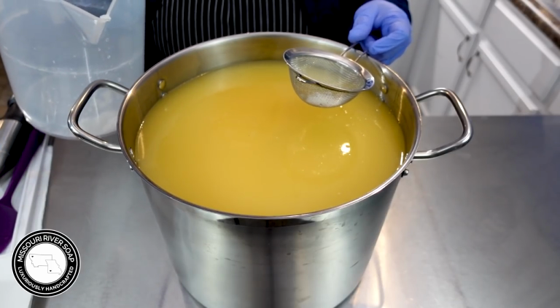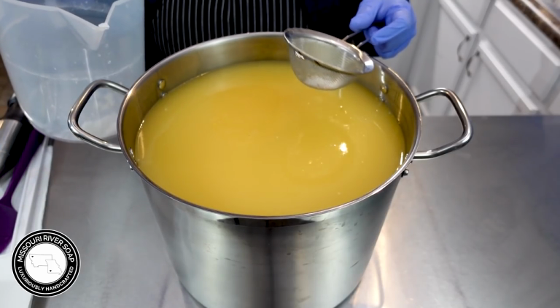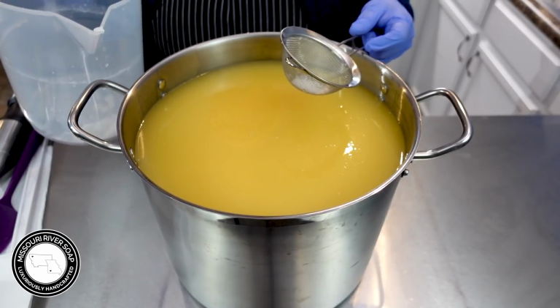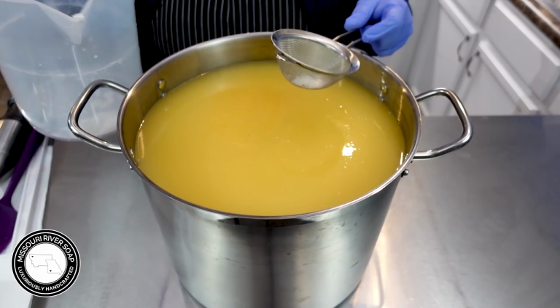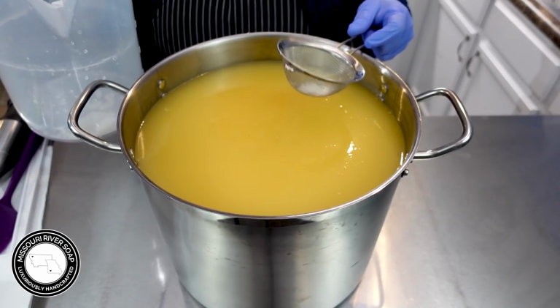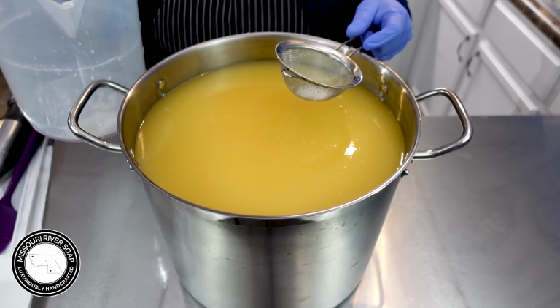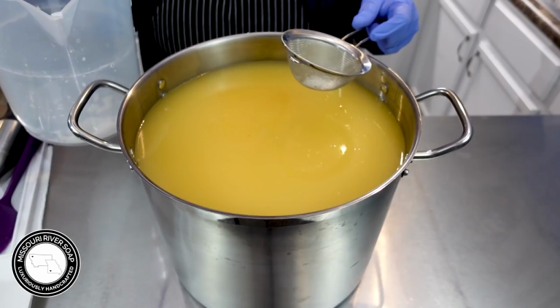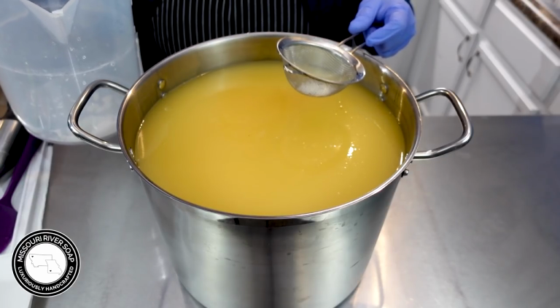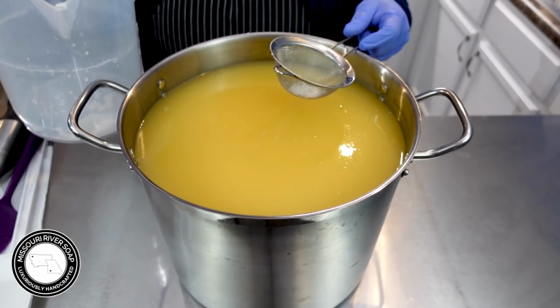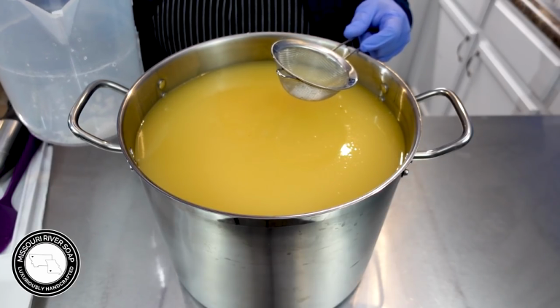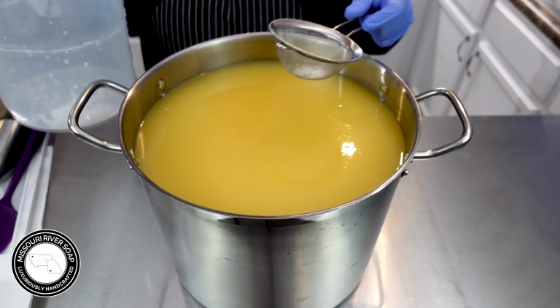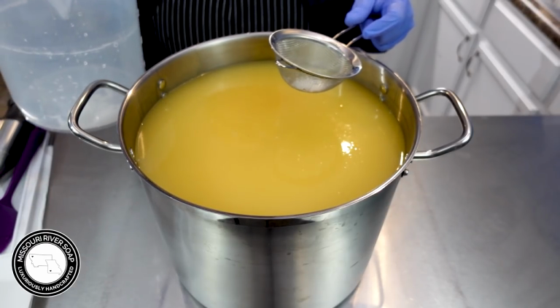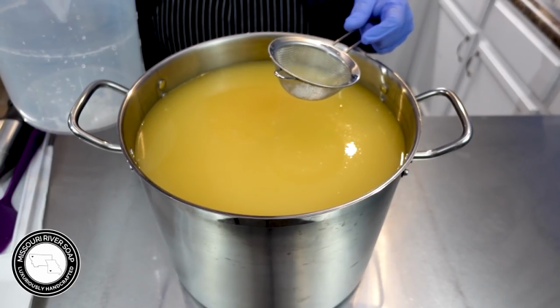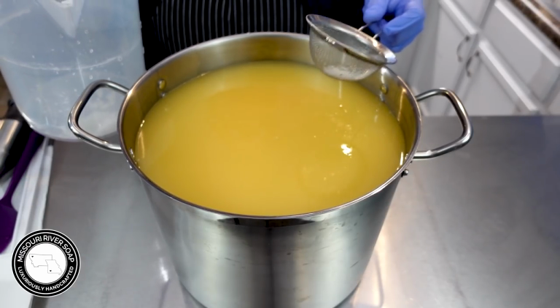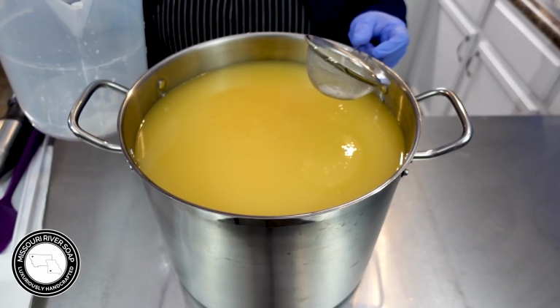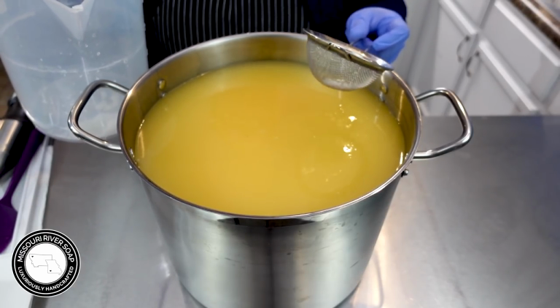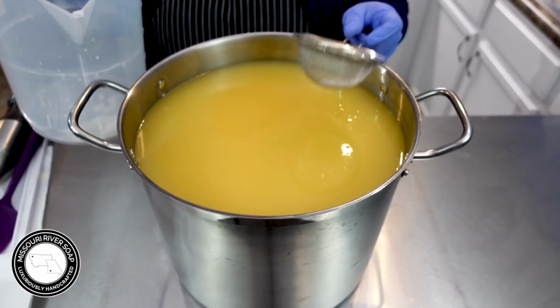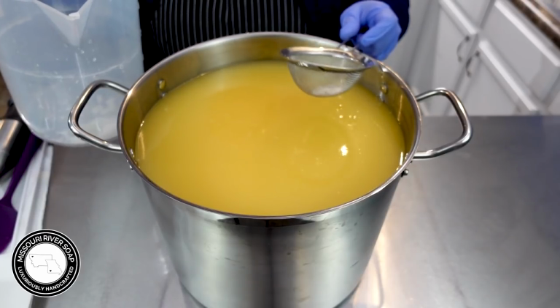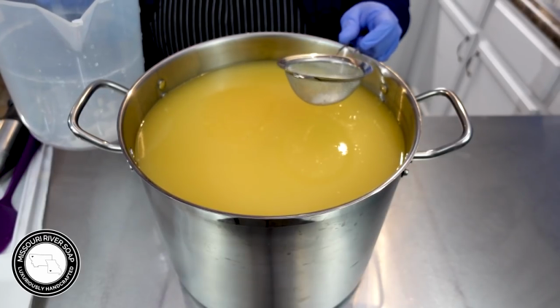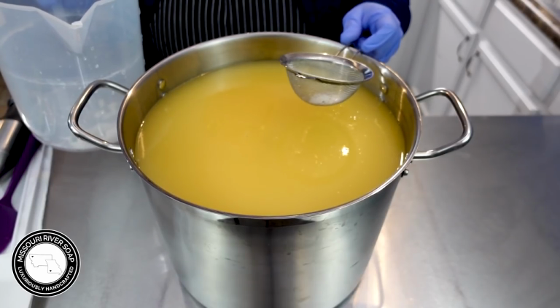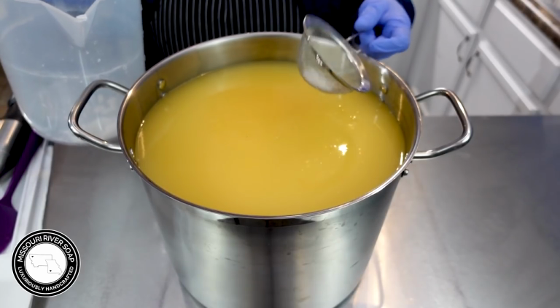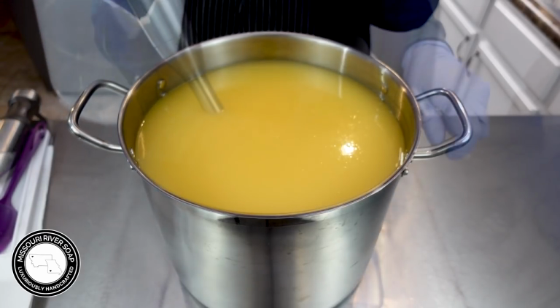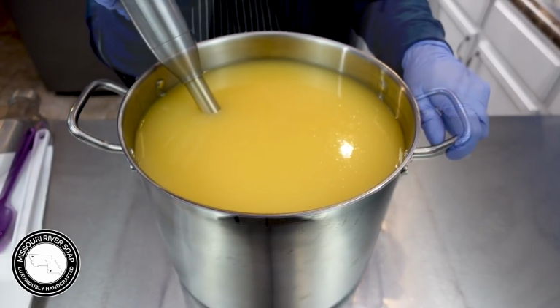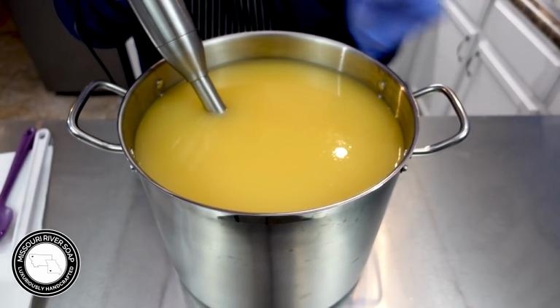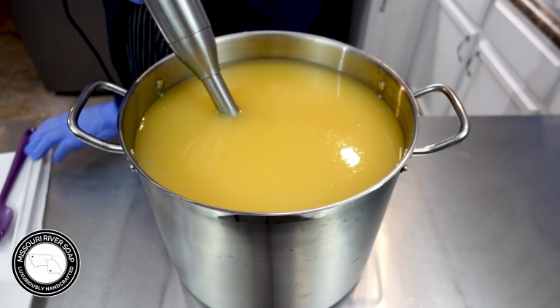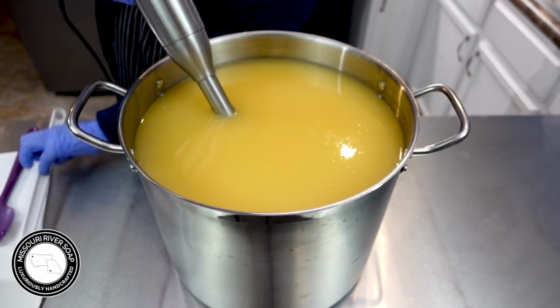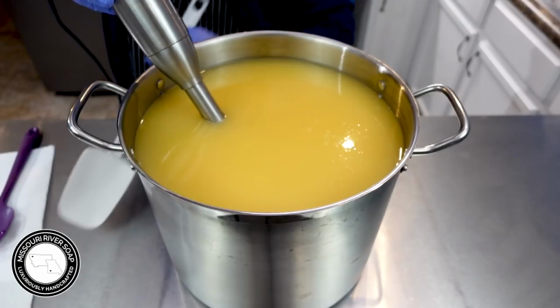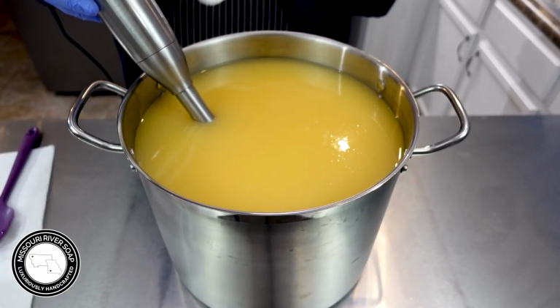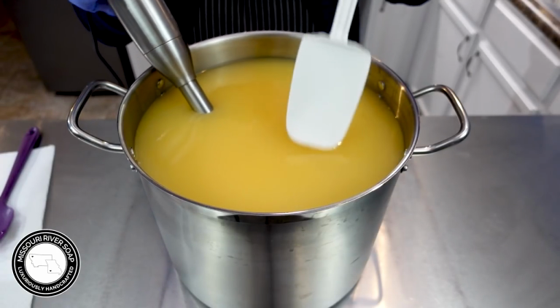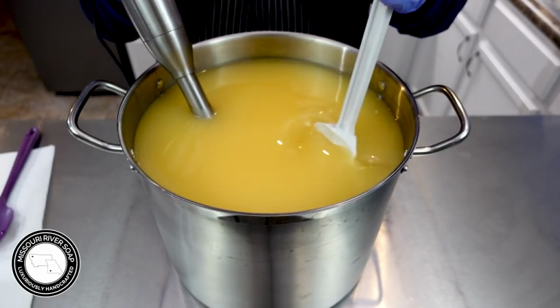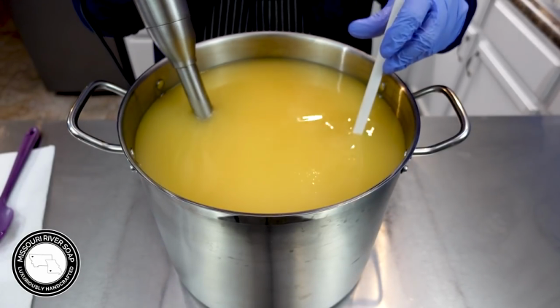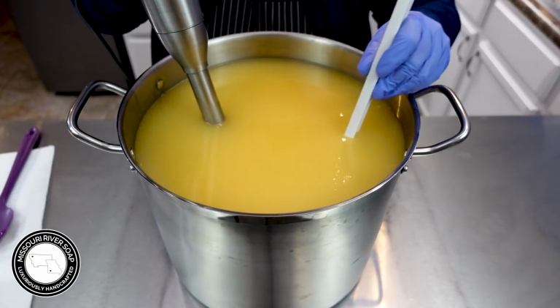I just want to have the fun element of it and get a little bit of the feeling of it, with no real concern of it having any issues. And it's about time to be making our pumpkin soap too — so much fun!